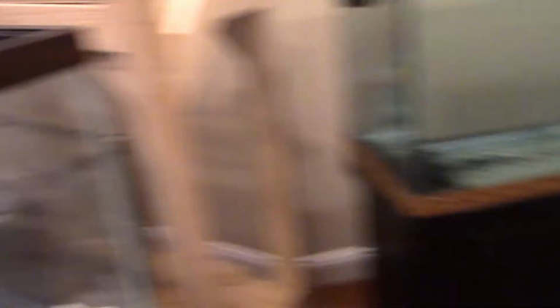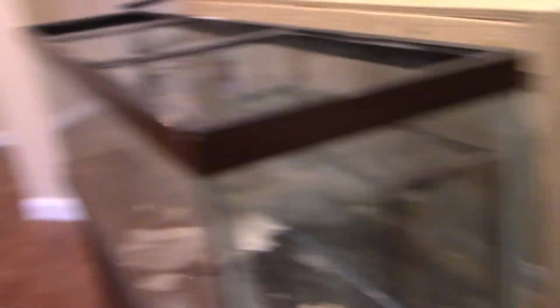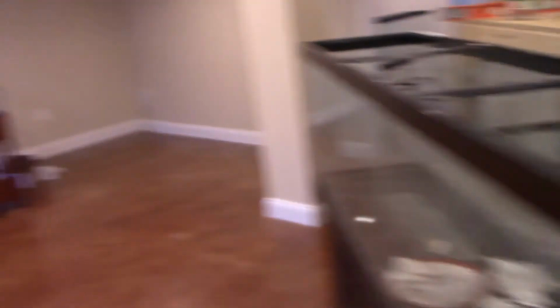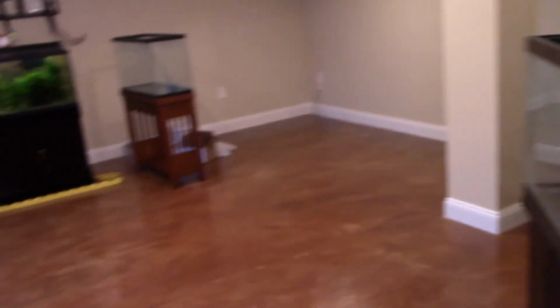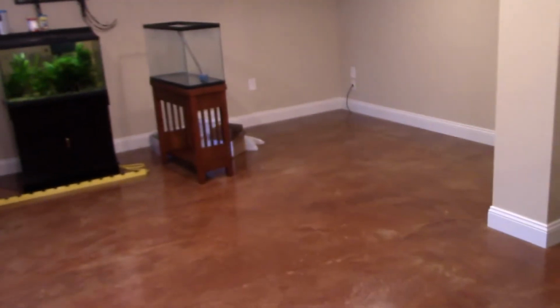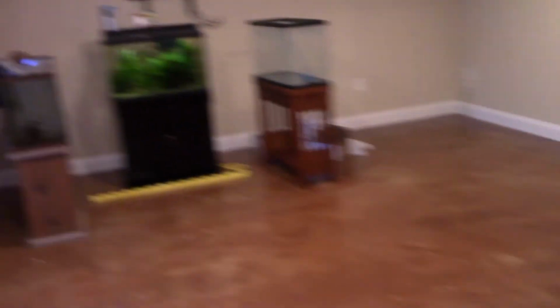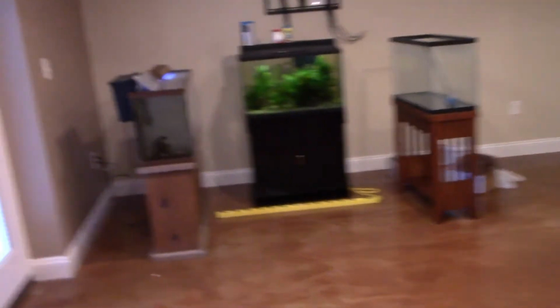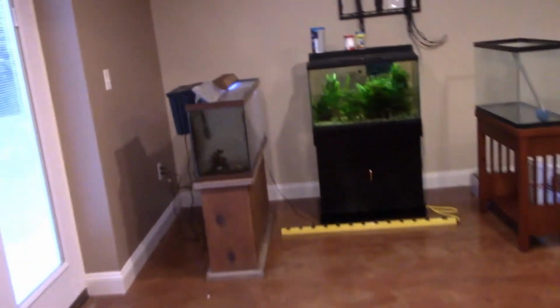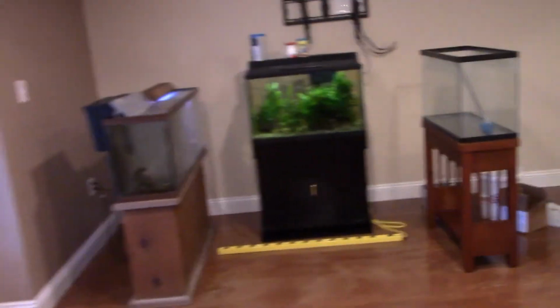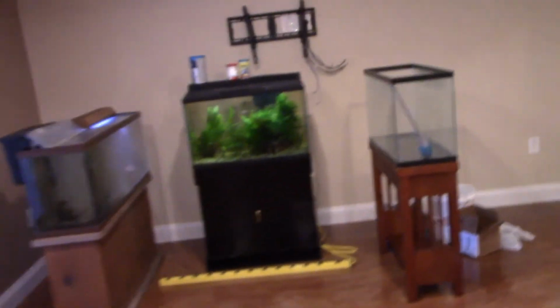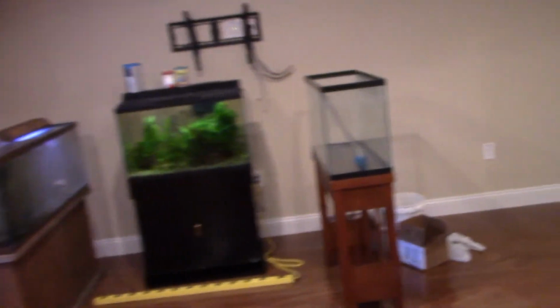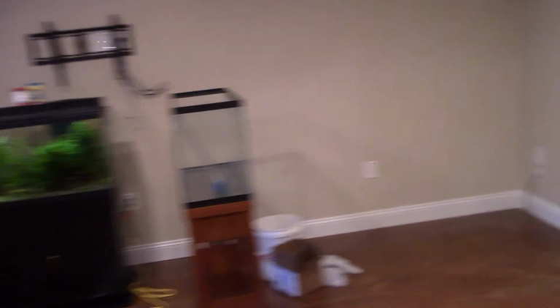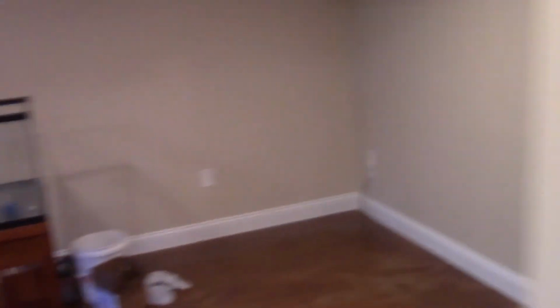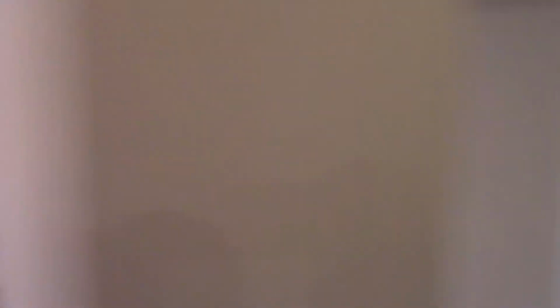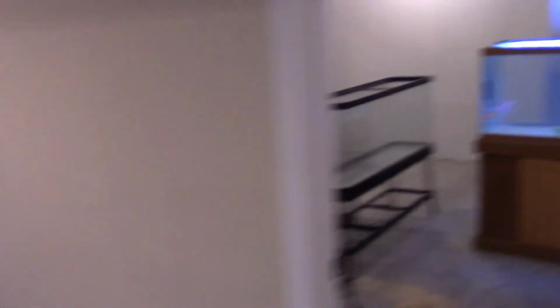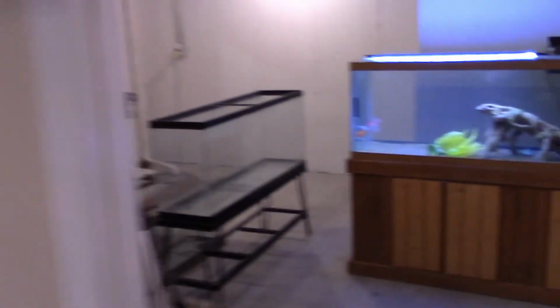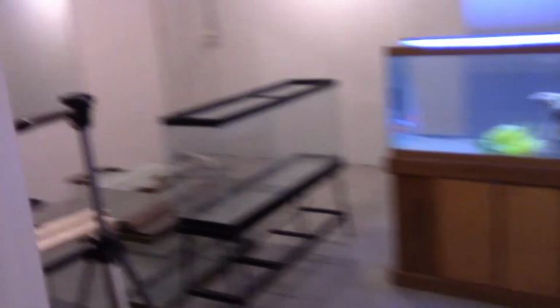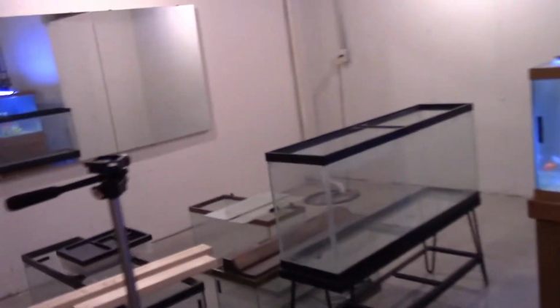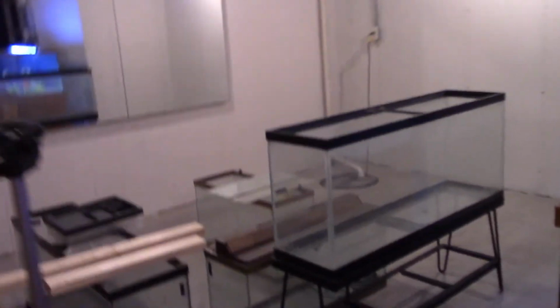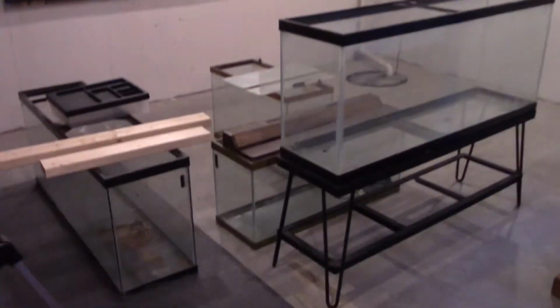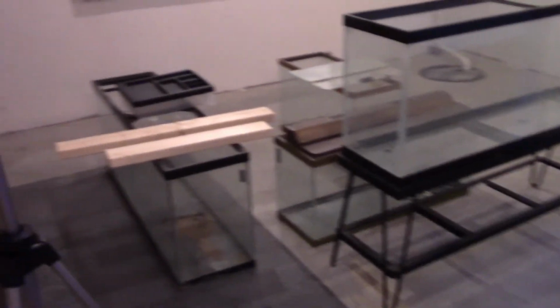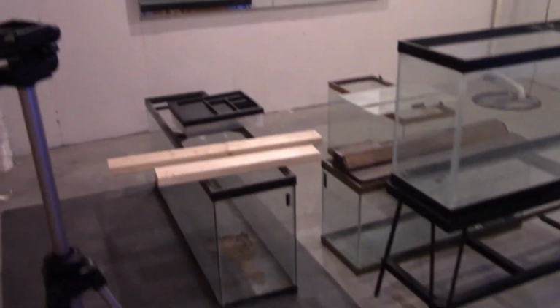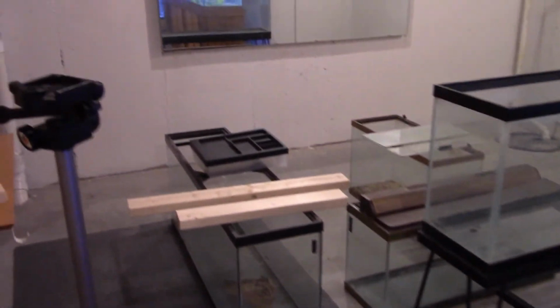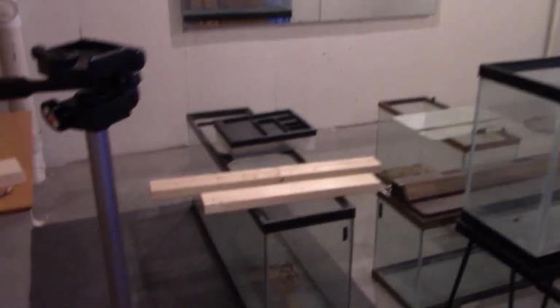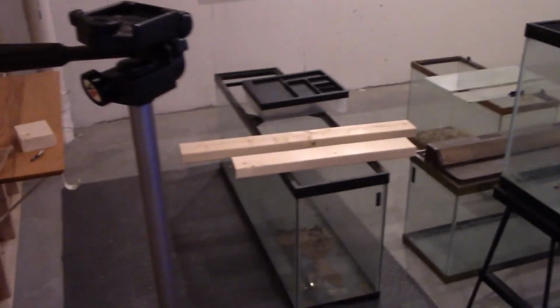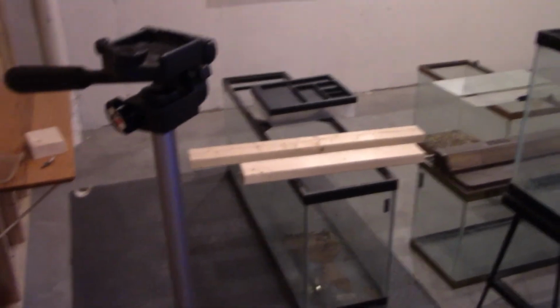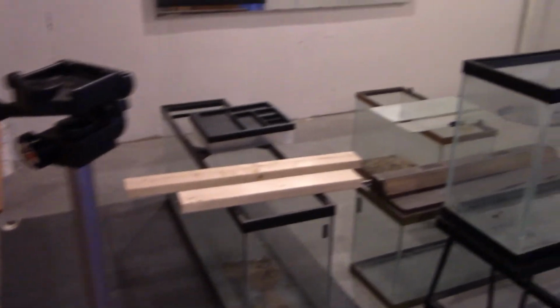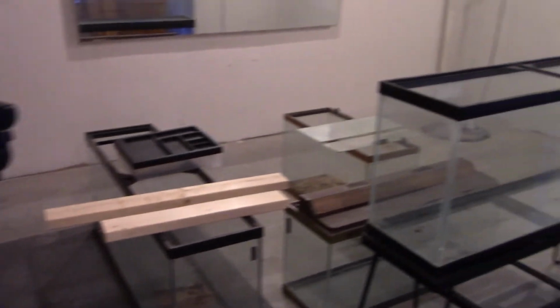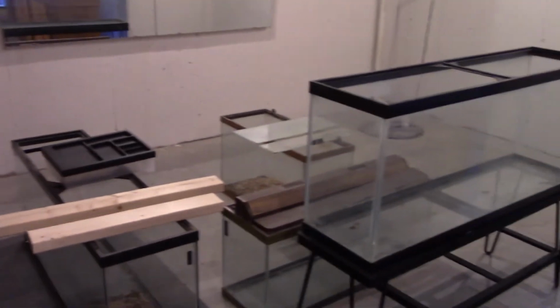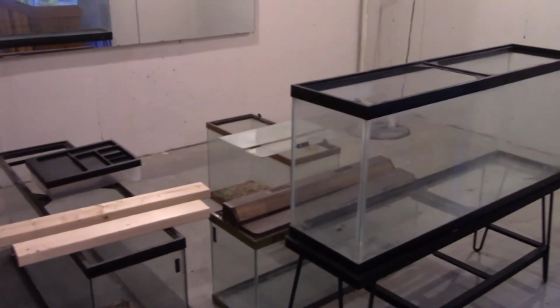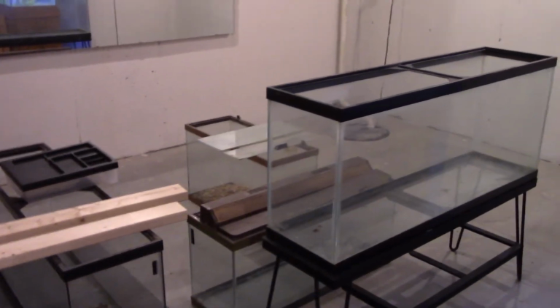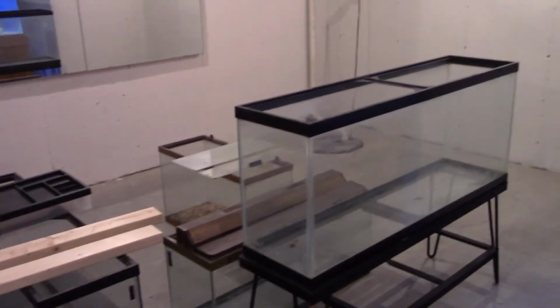So it's coming along. Got a few more things to move around. Some of these tanks are going to leak on me so I'm going to have to reseal them — that's a future project.